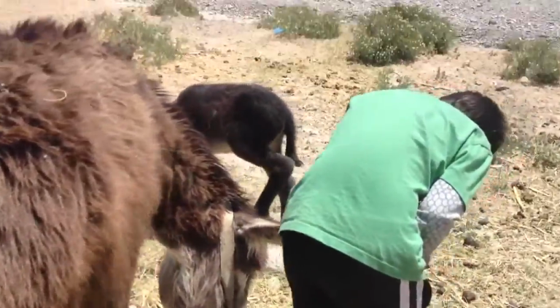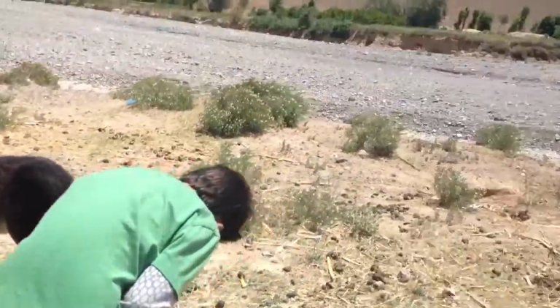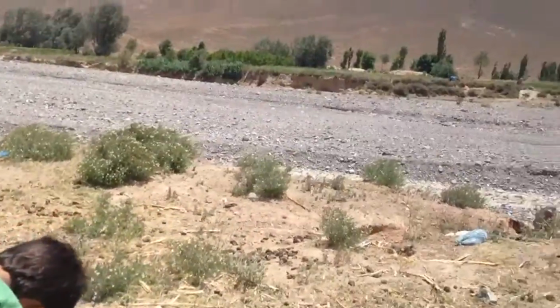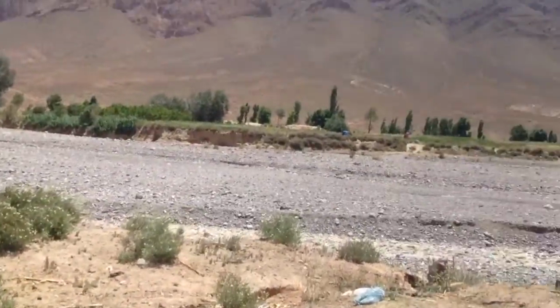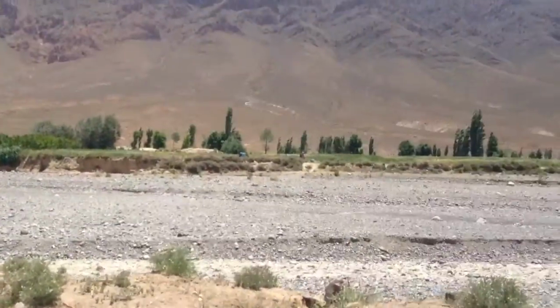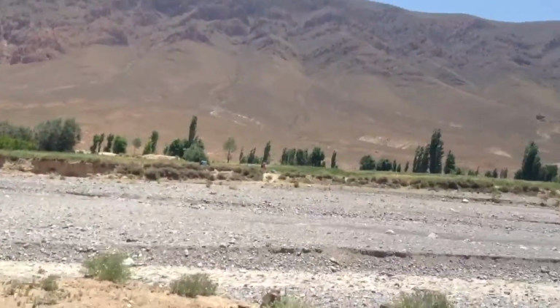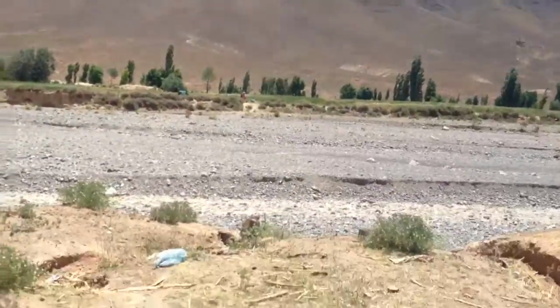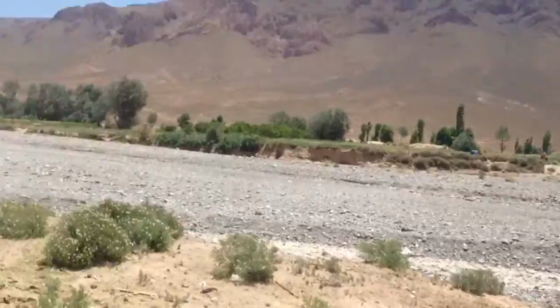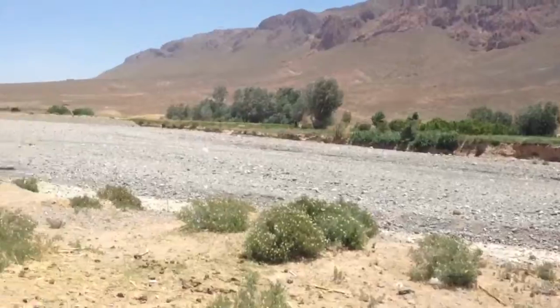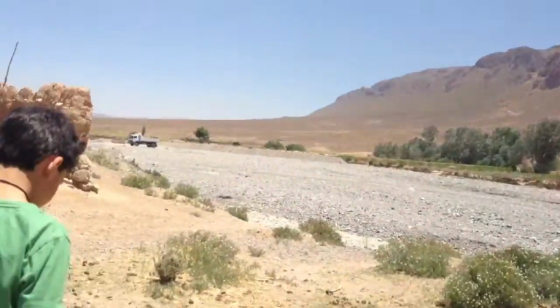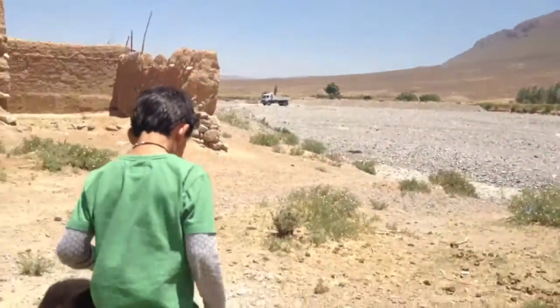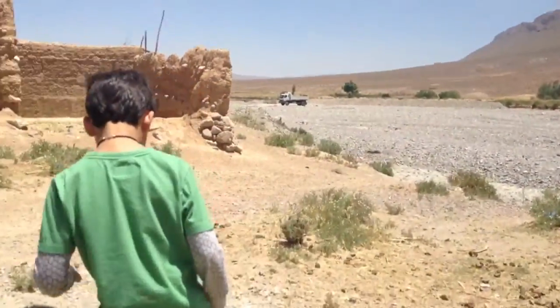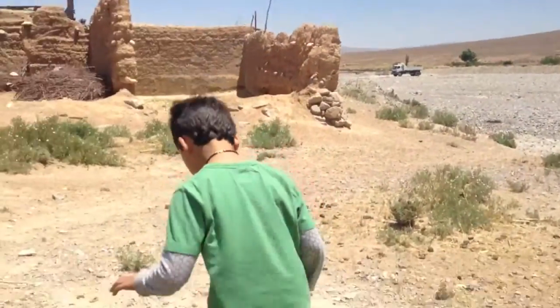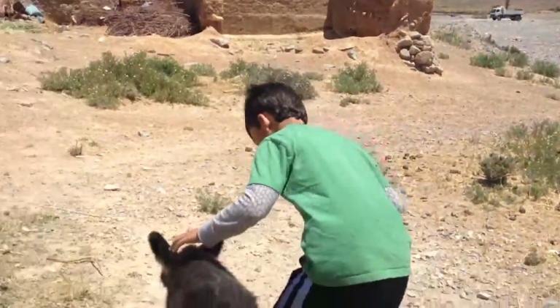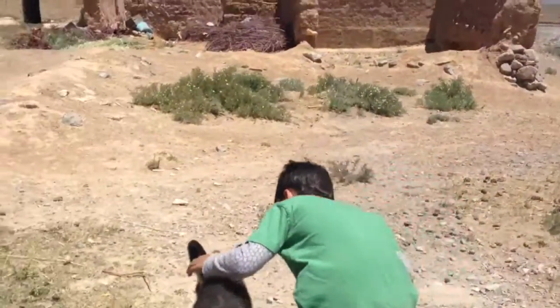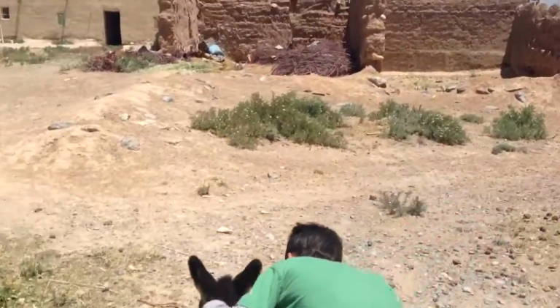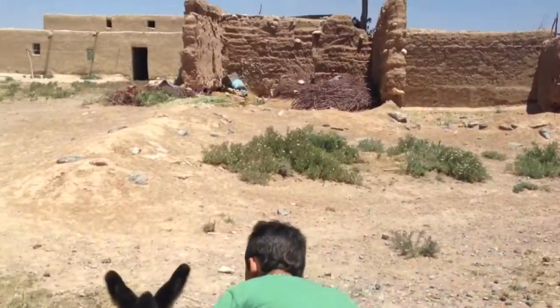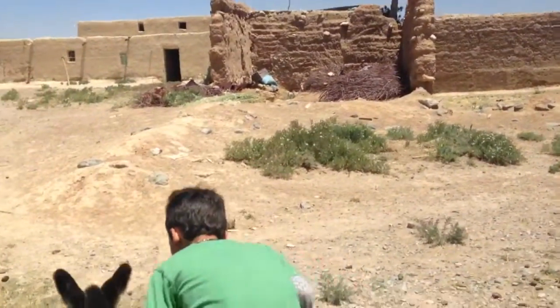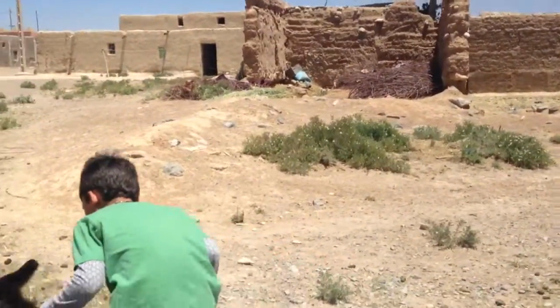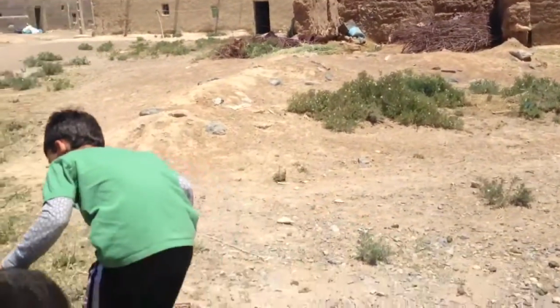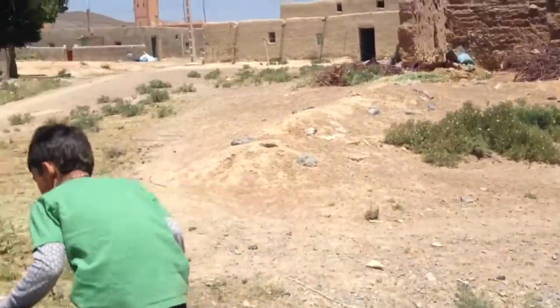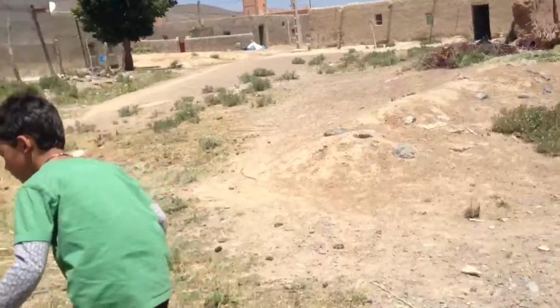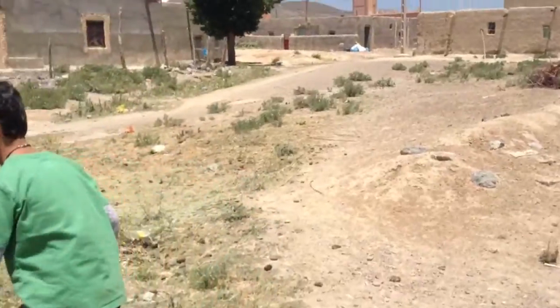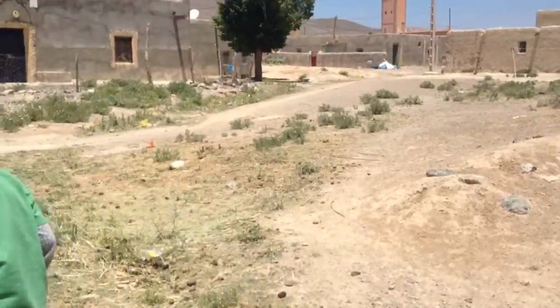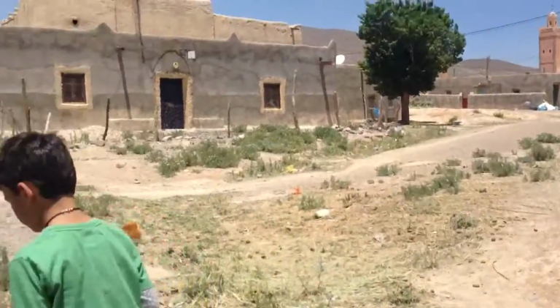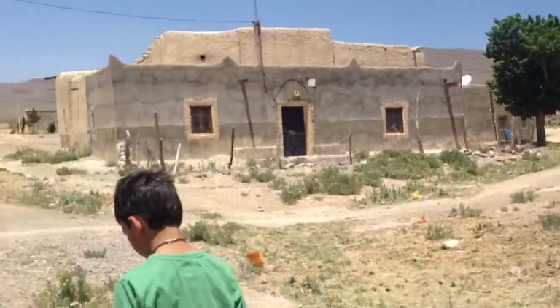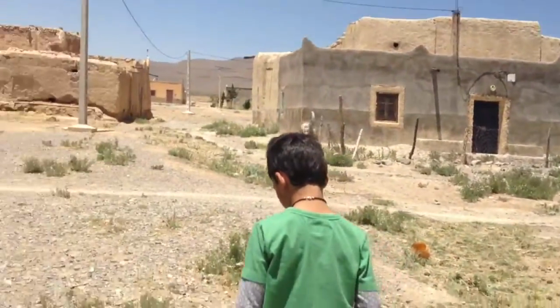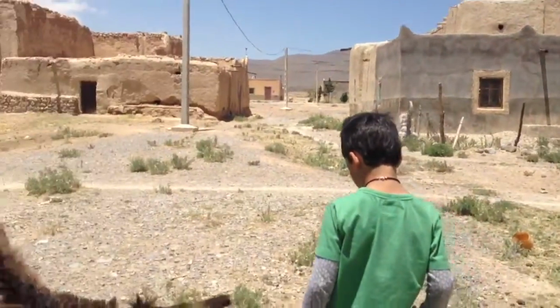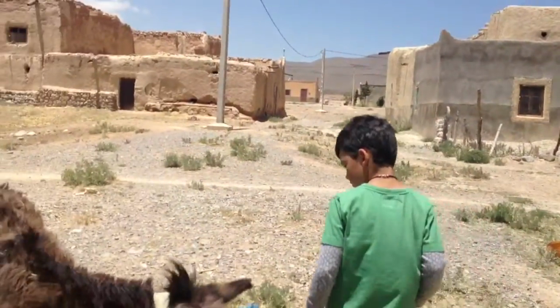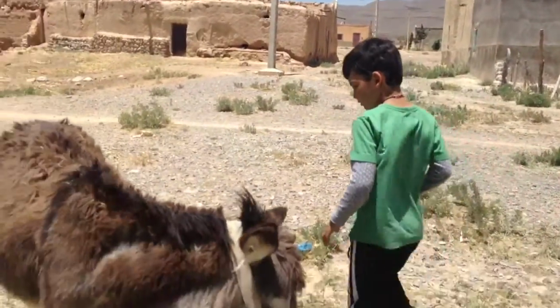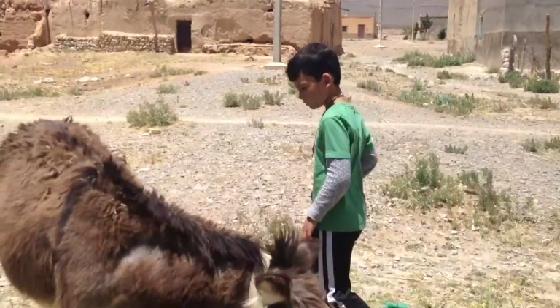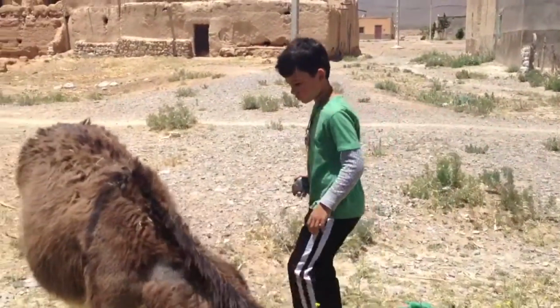And now there's a dry riverbed and there's a baby donkey, but we still have about five hours to drive to the Sahara Desert. That's where we're going.